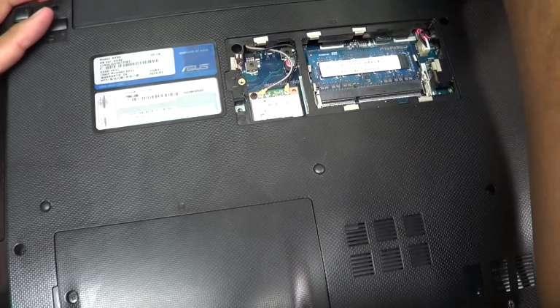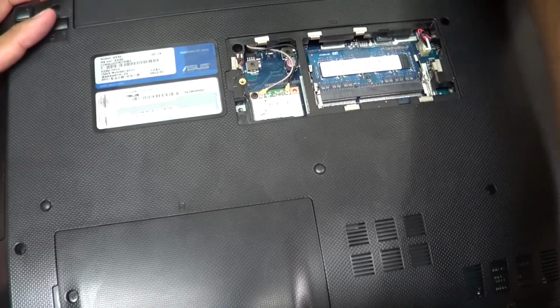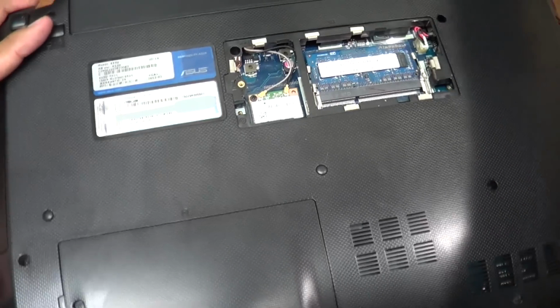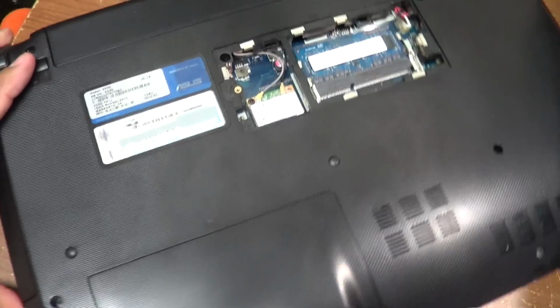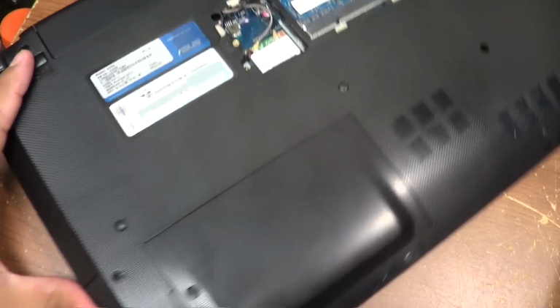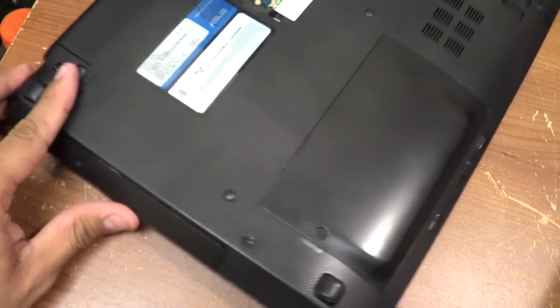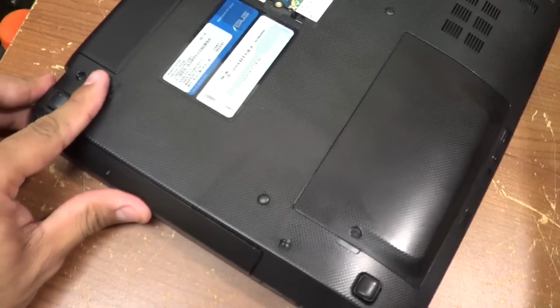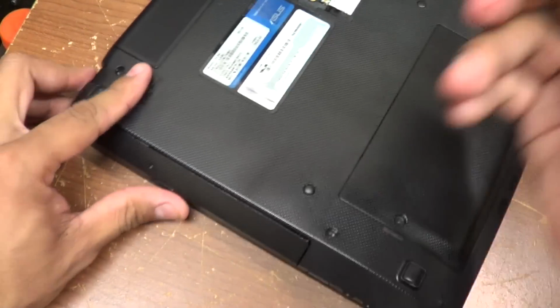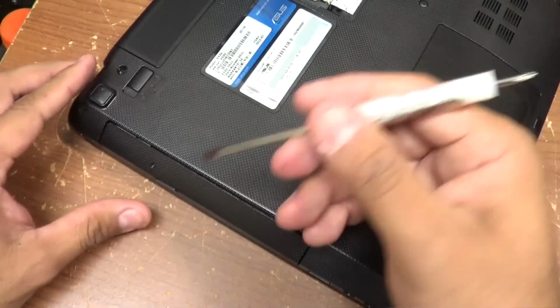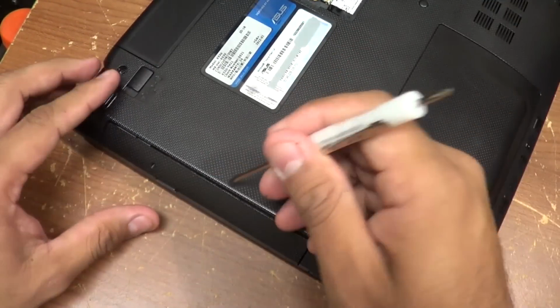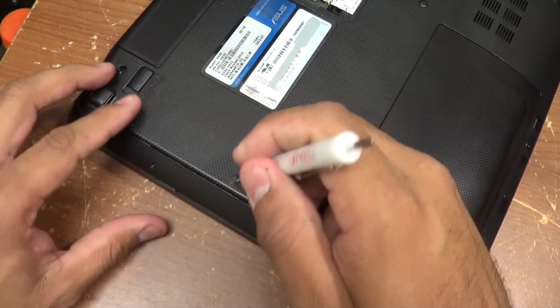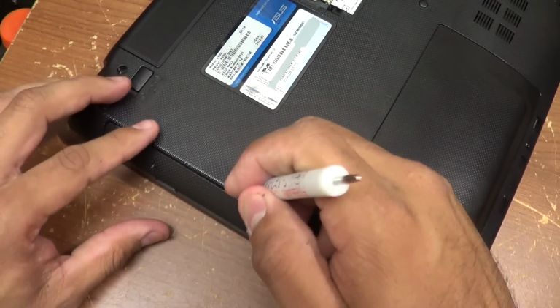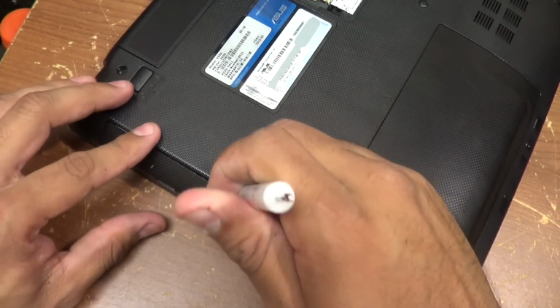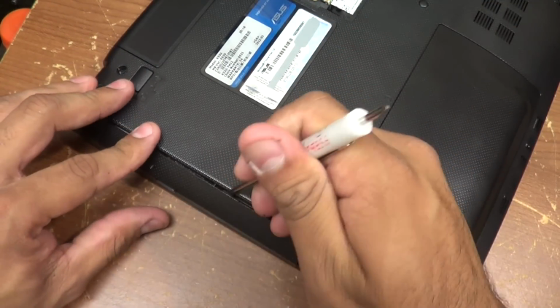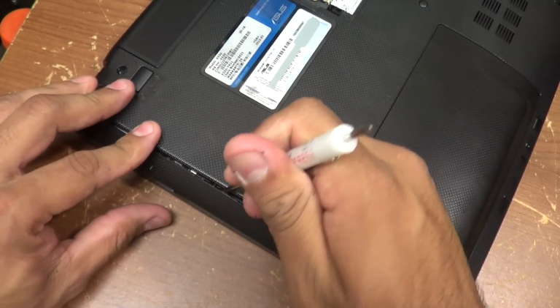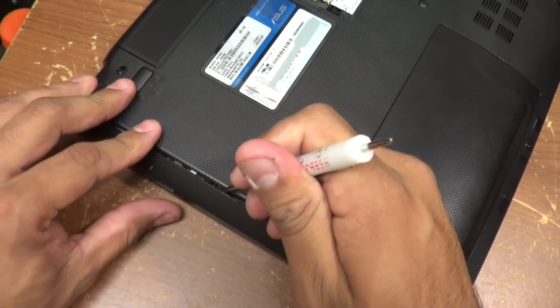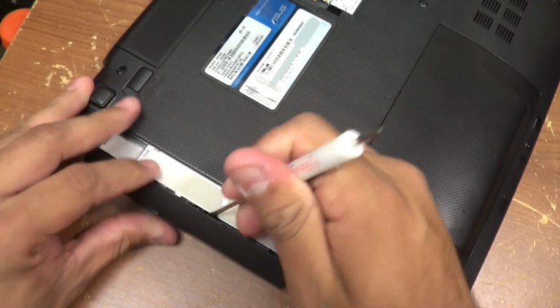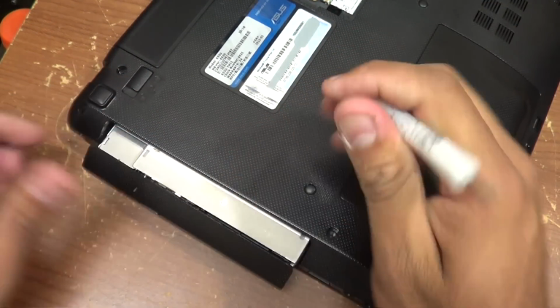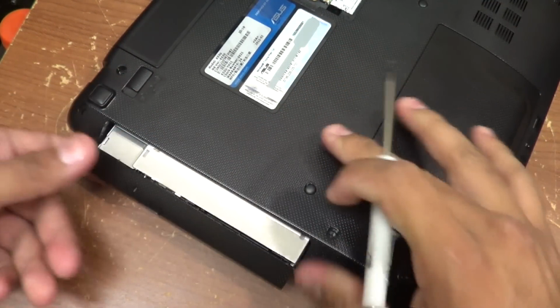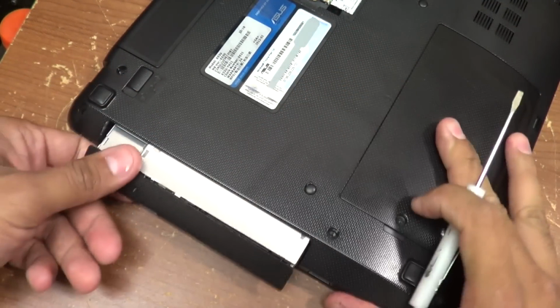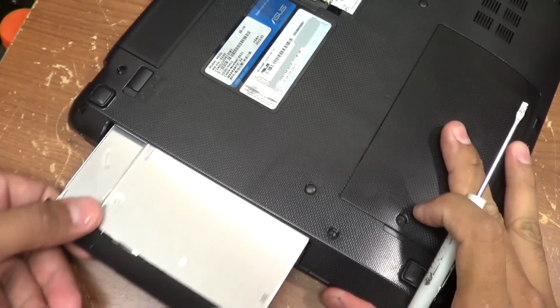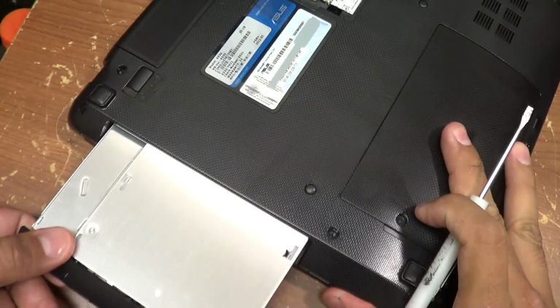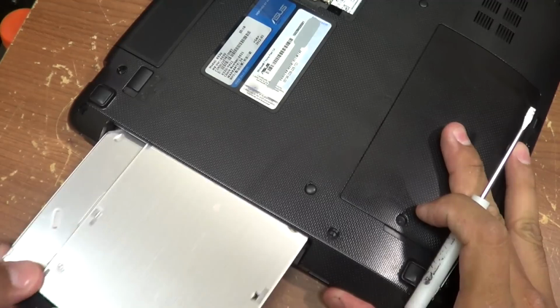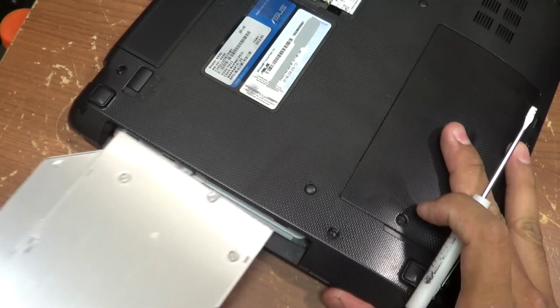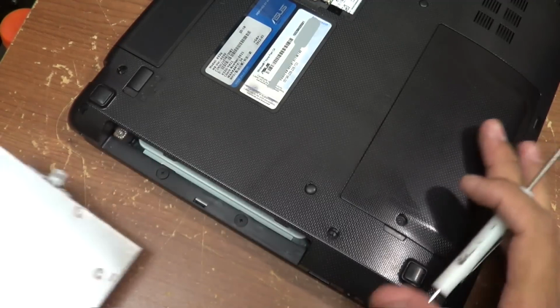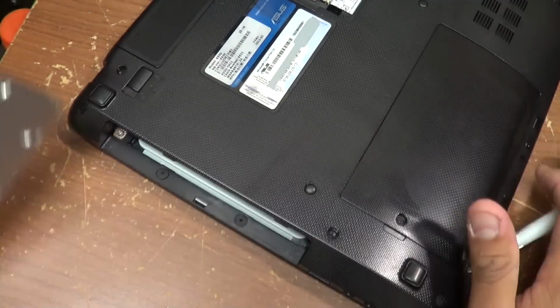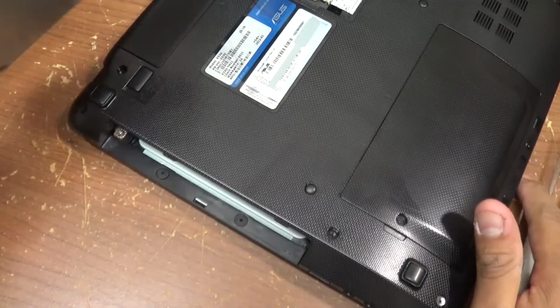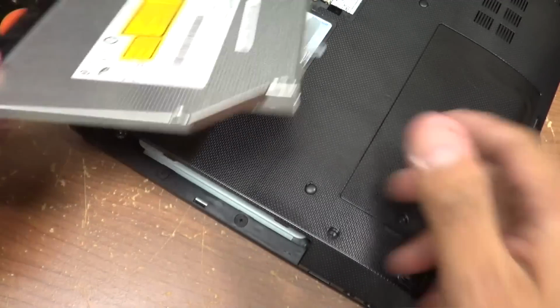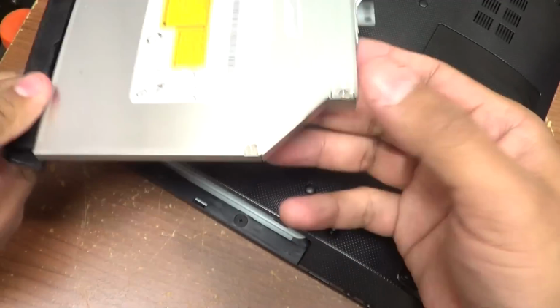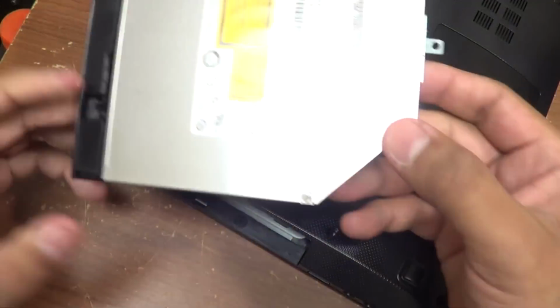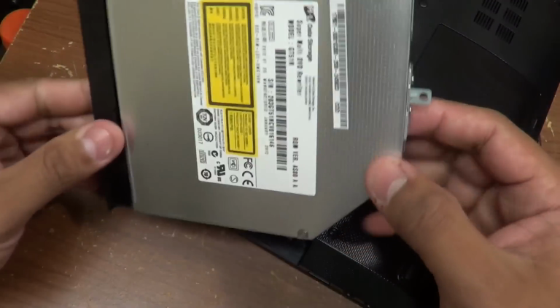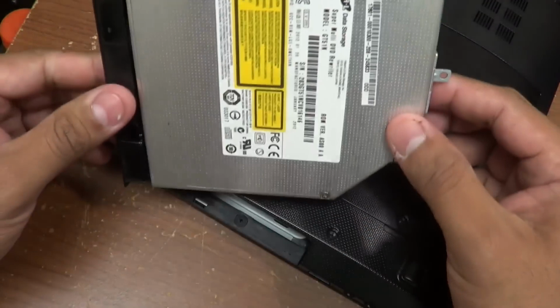With a little flat screwdriver, just pull out a little bit. And there it goes.